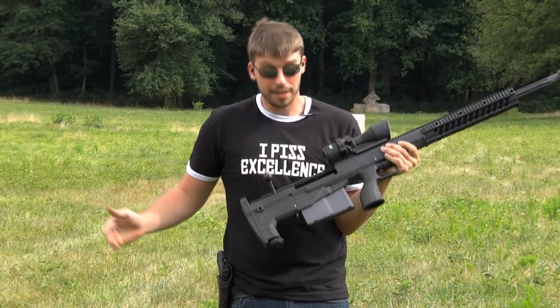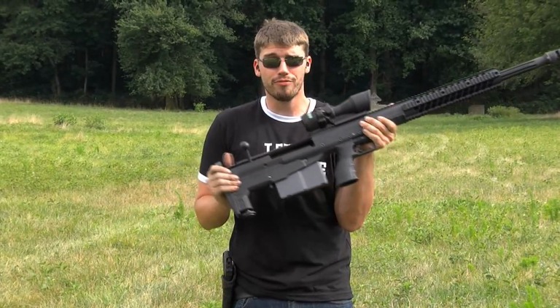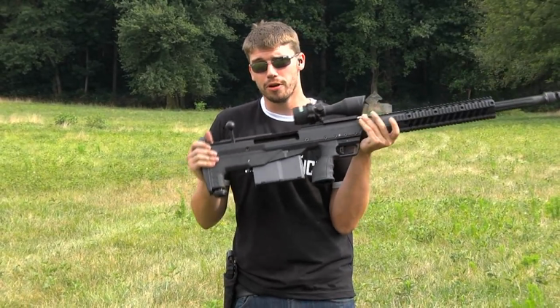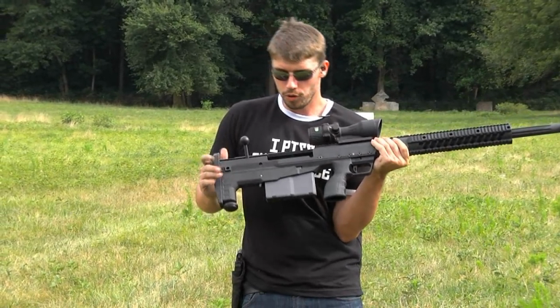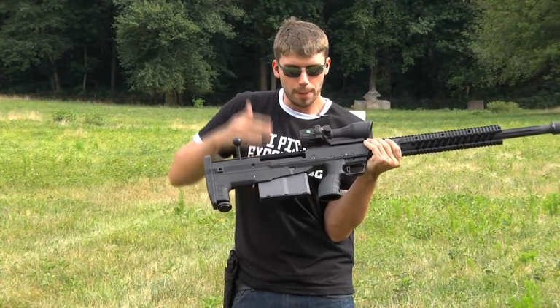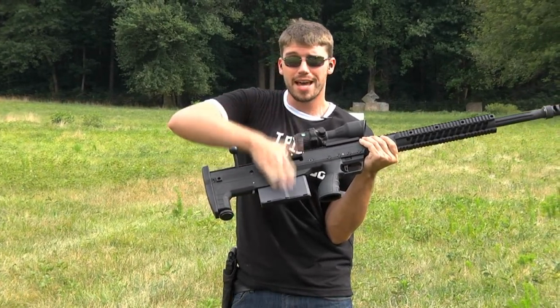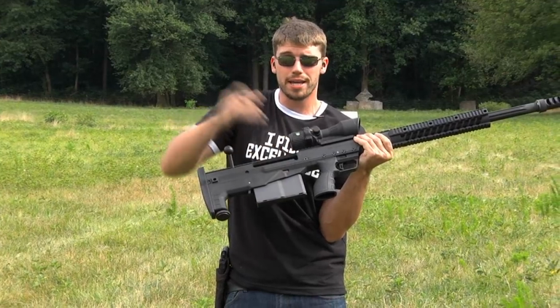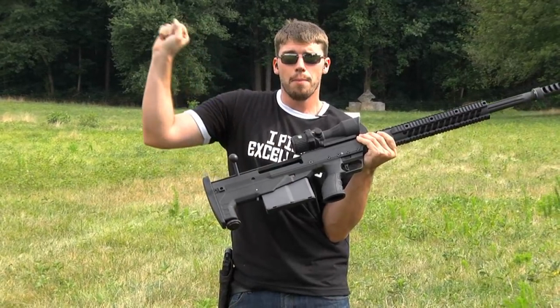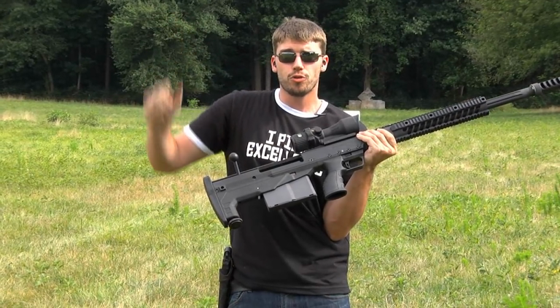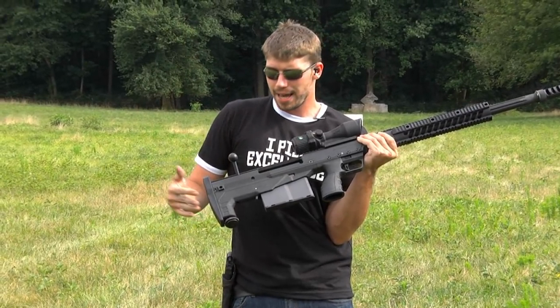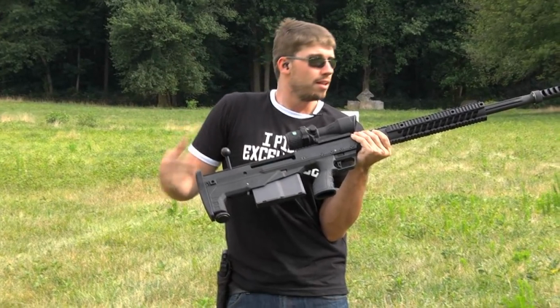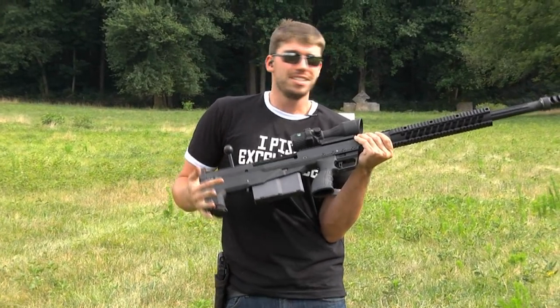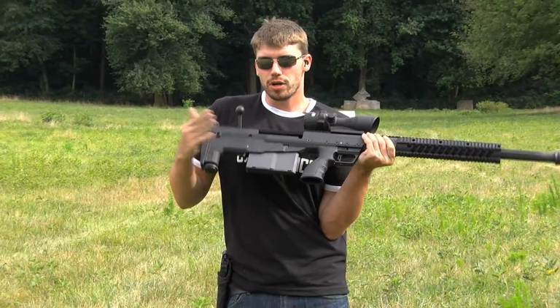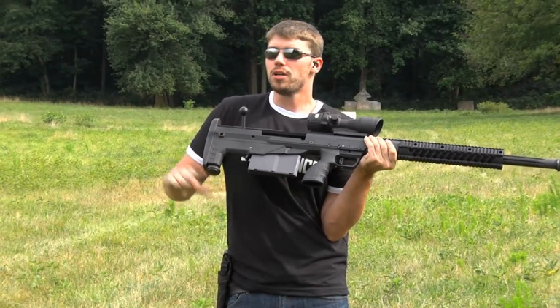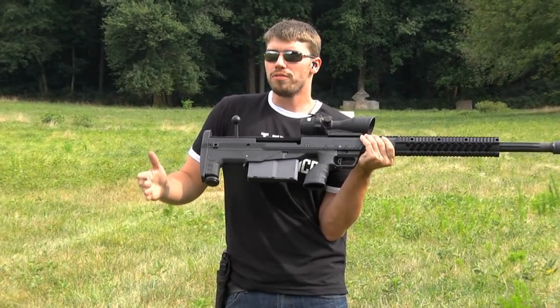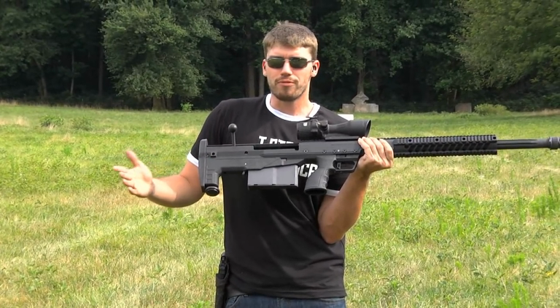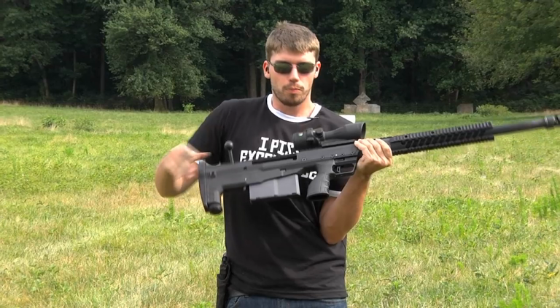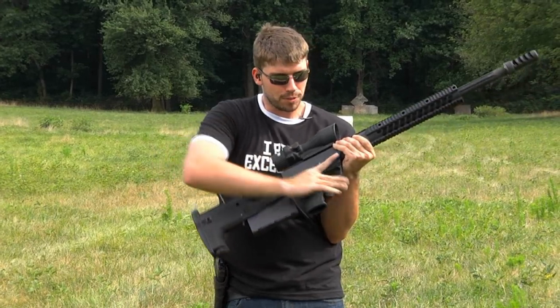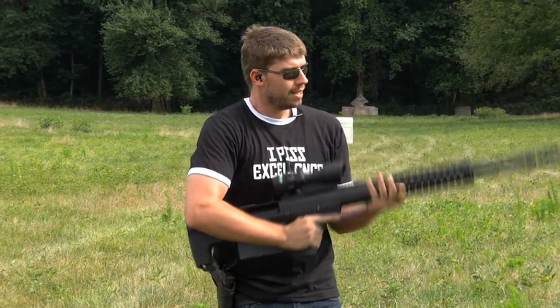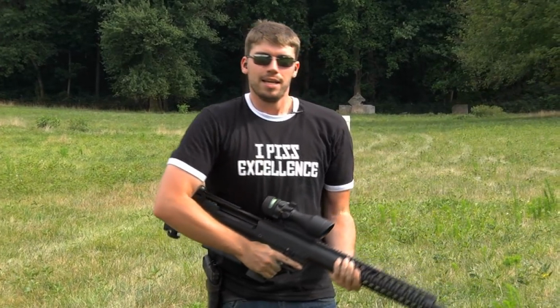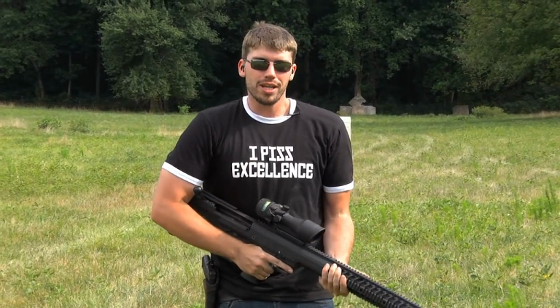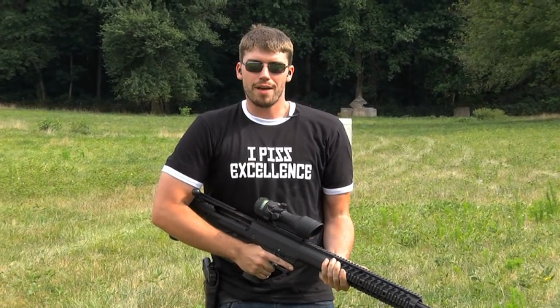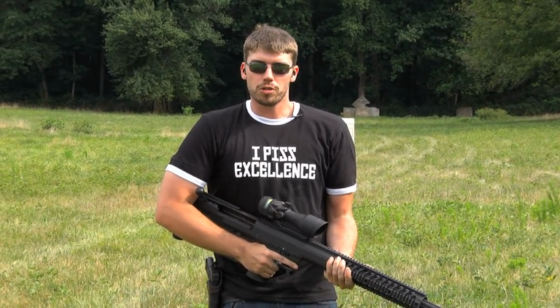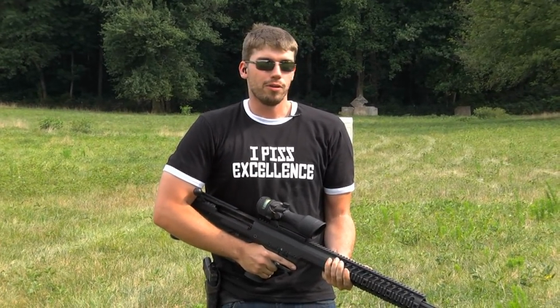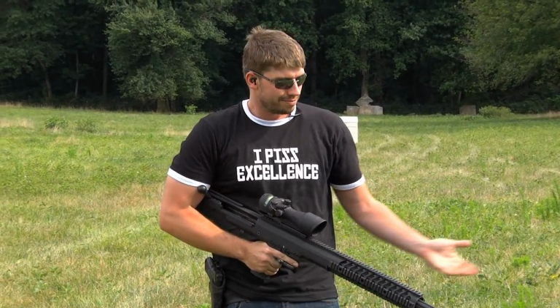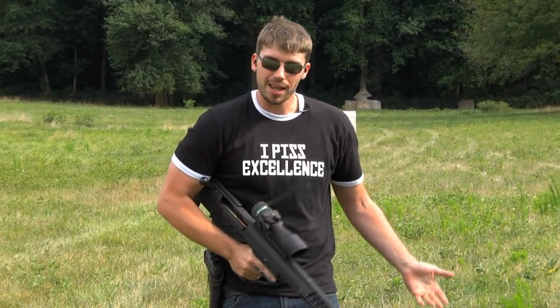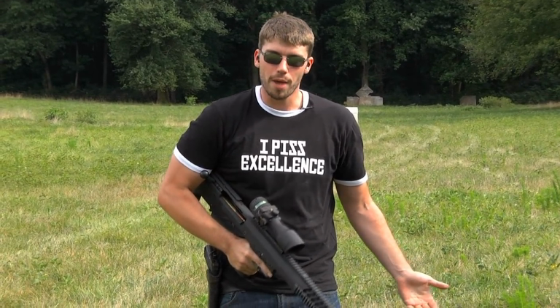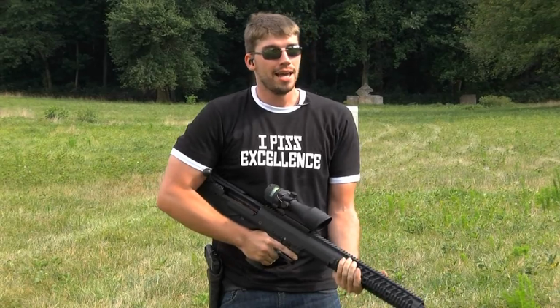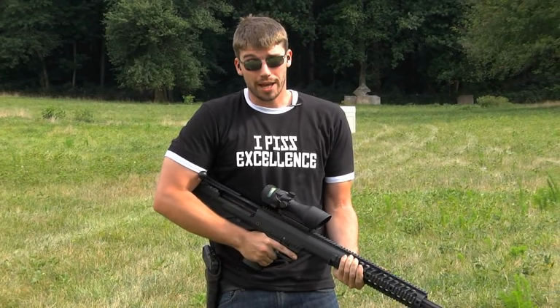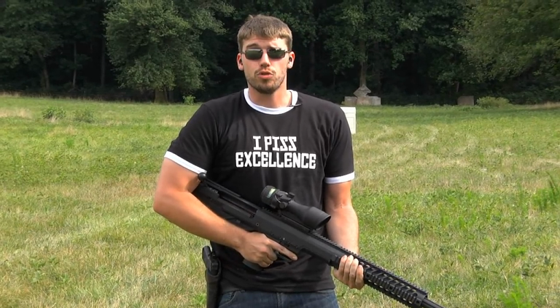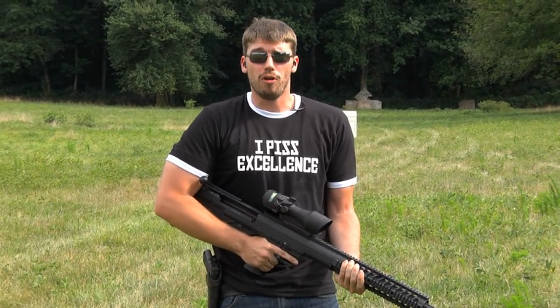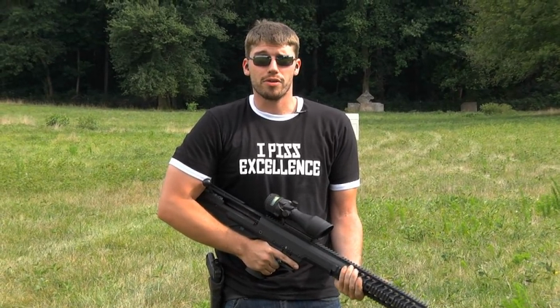In case you're unfamiliar, with a bullpup you've got the action back here behind your right hand. That means that things are a little bit awkward if you're not familiar with bullpups, but it really lets you have a short barrel, lighter weapon, and like I said, you keep all the accuracy.